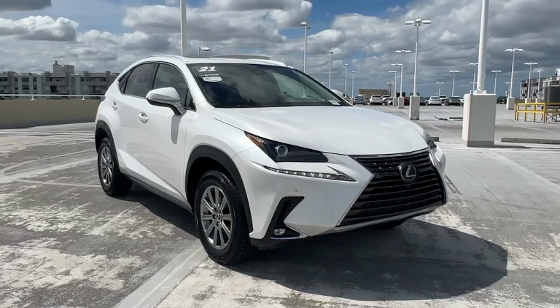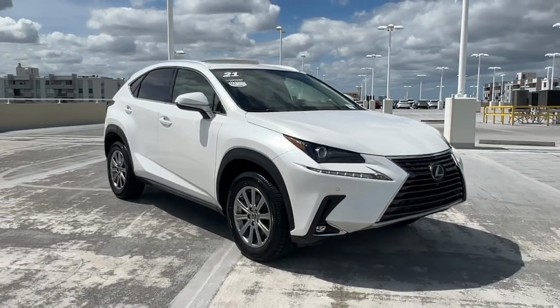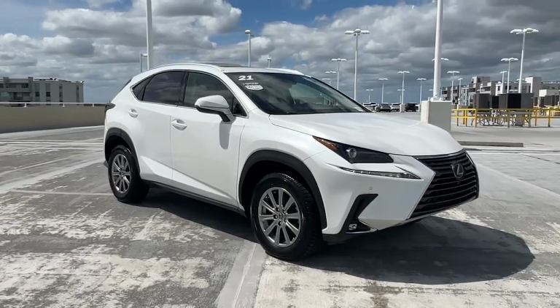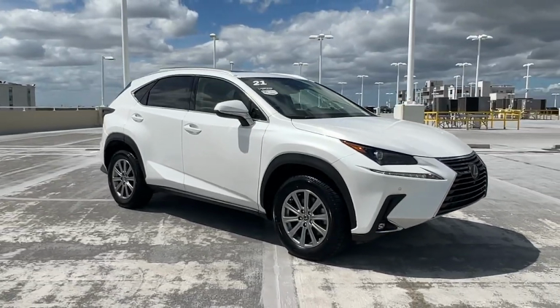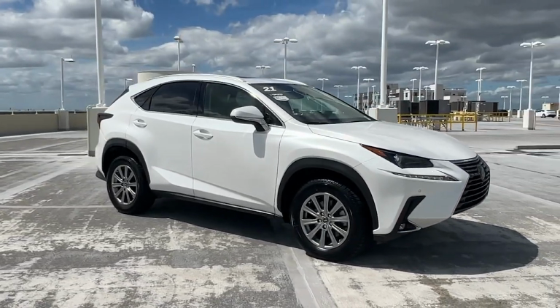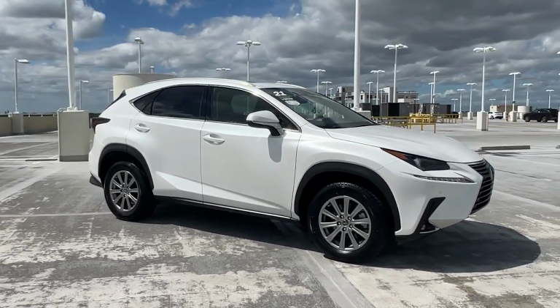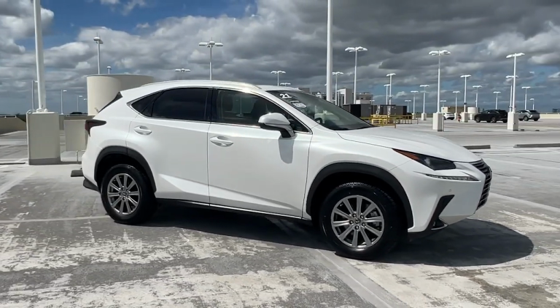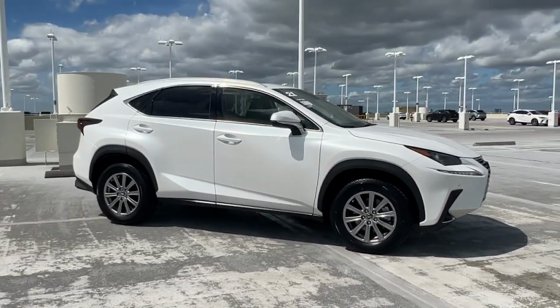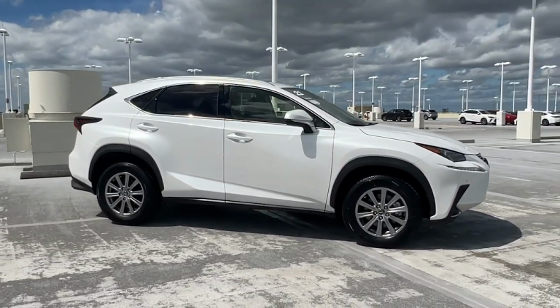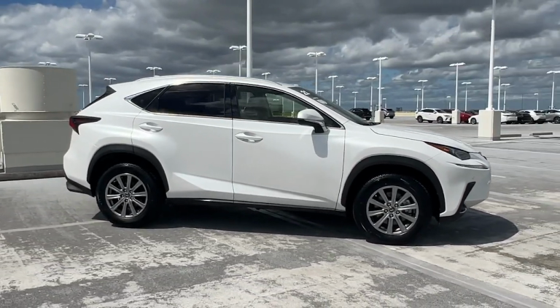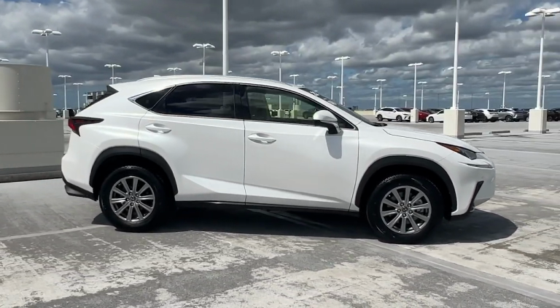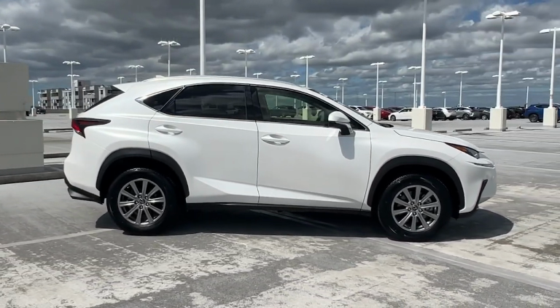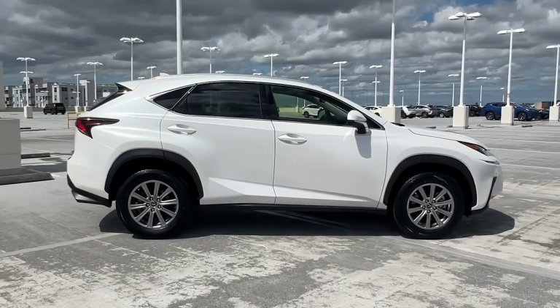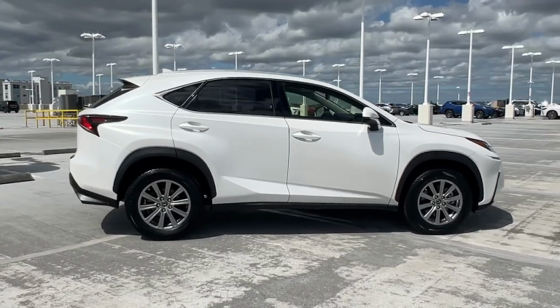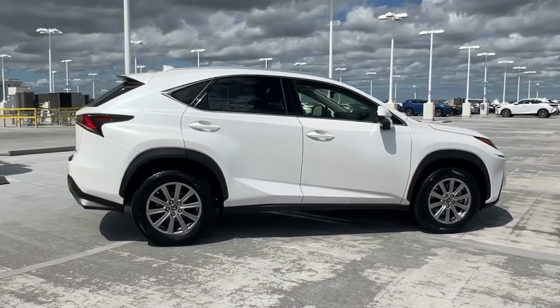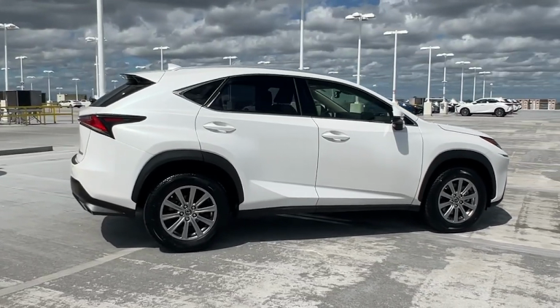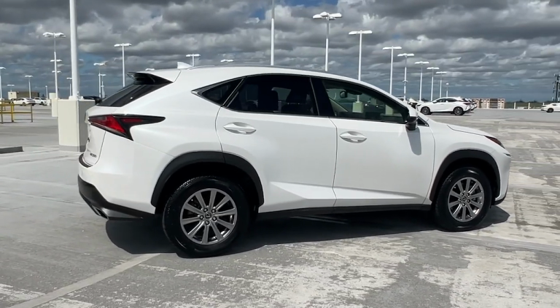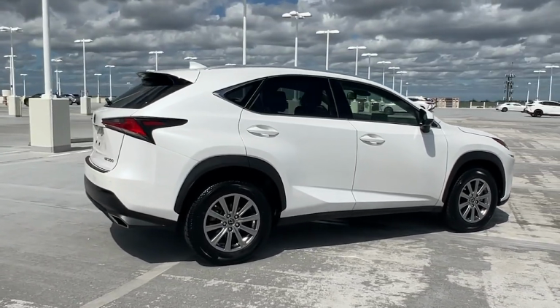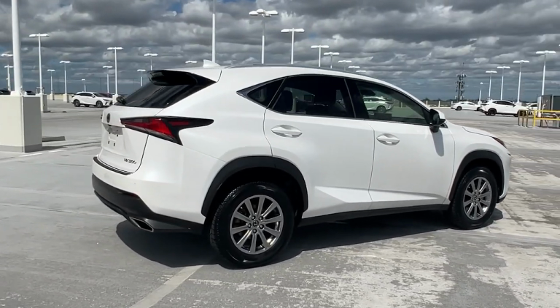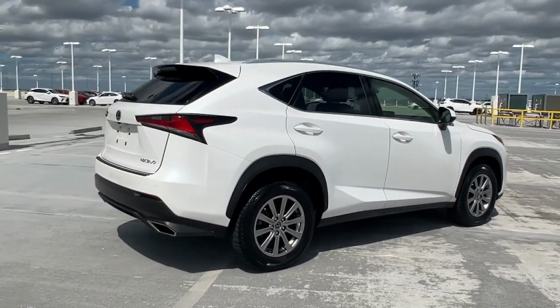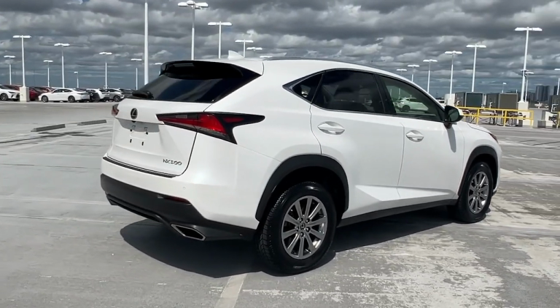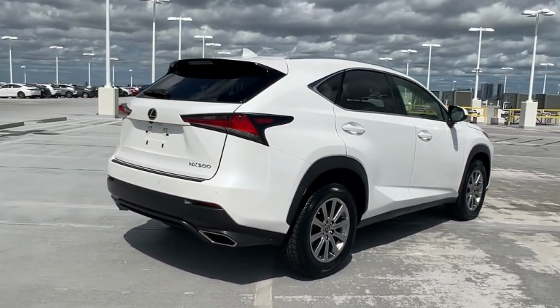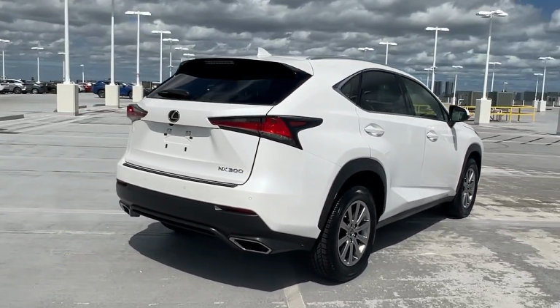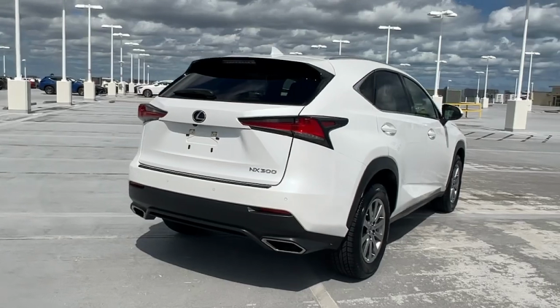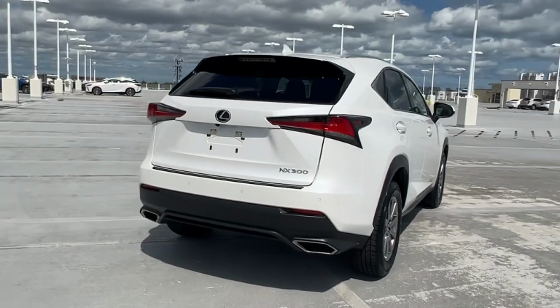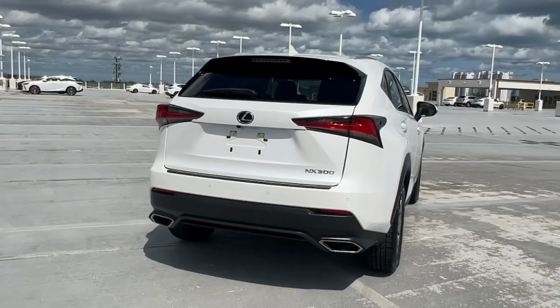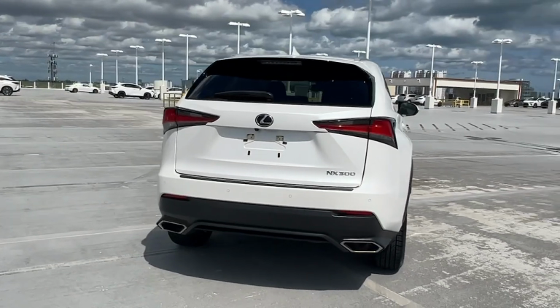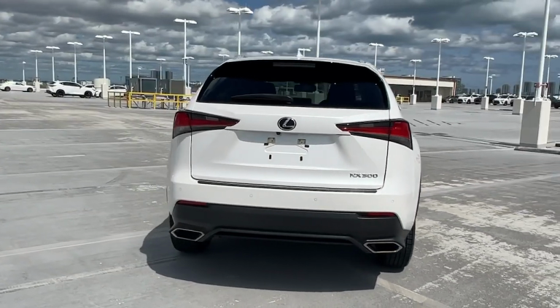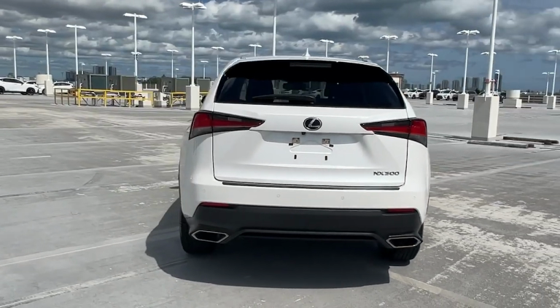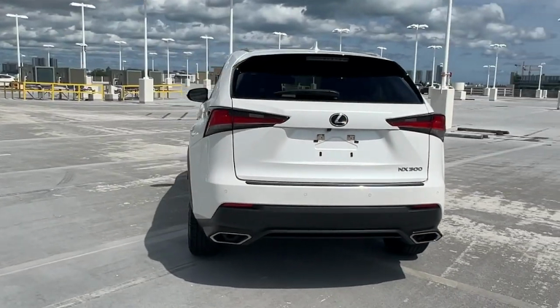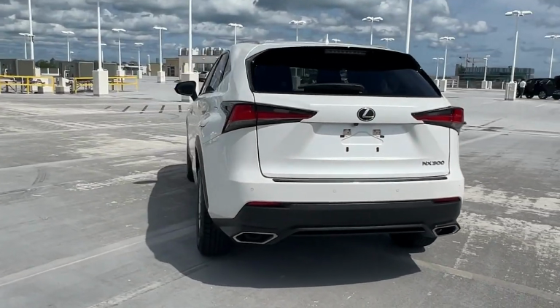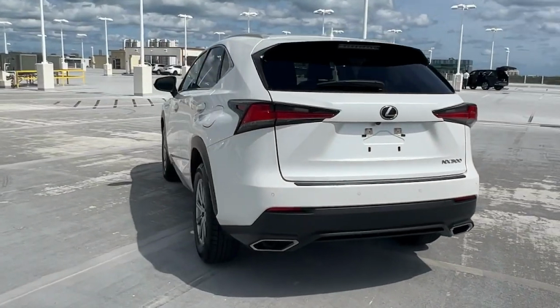Enjoy the view of this 2021 Lexus NX. With less than 35,000 miles on the odometer, this vehicle stands out from the rest. Here's a capable and luxurious NX equipped with the features to make every excursion a pleasure.